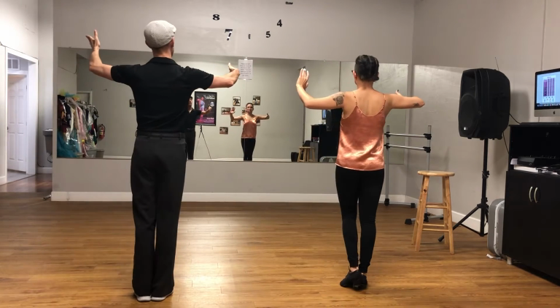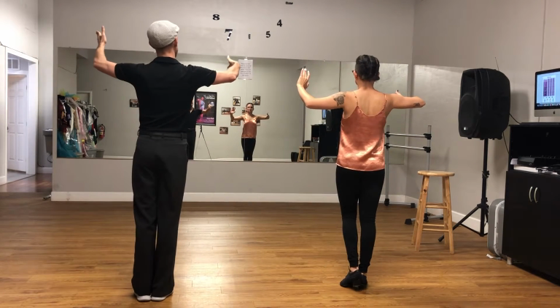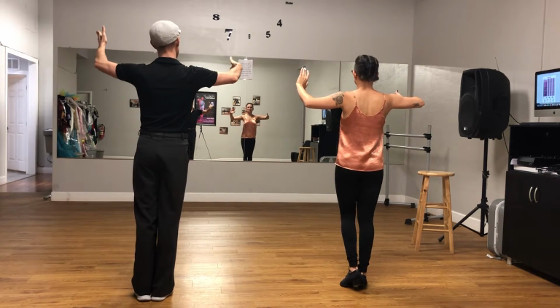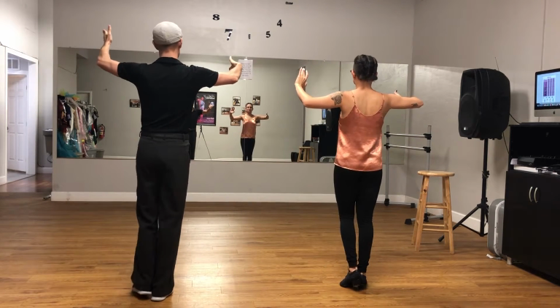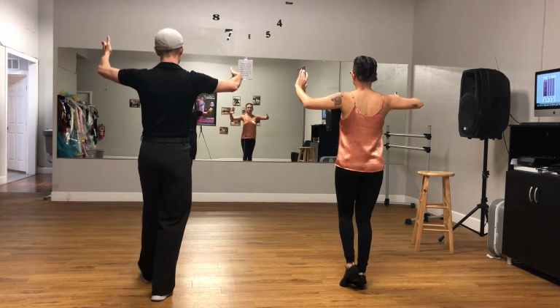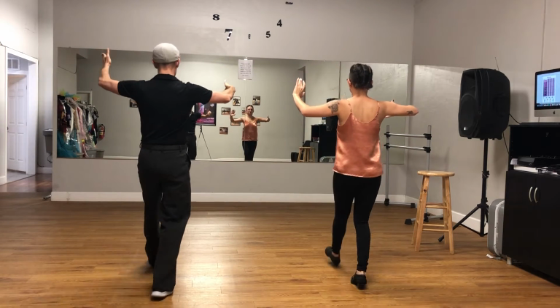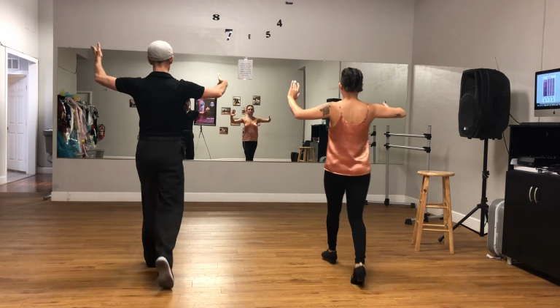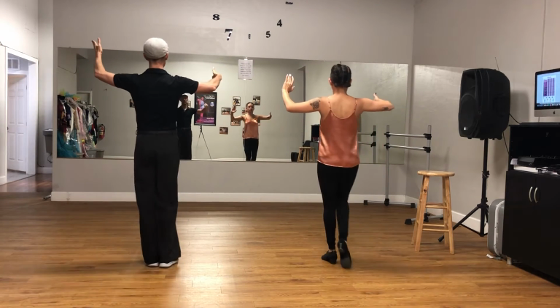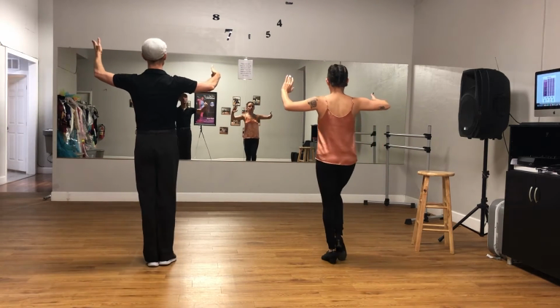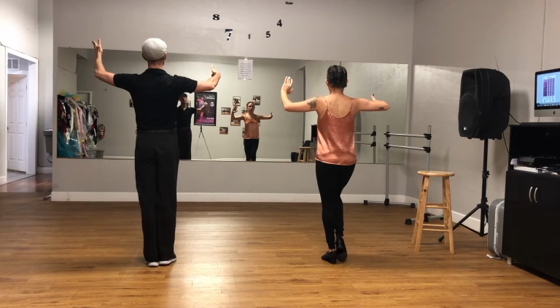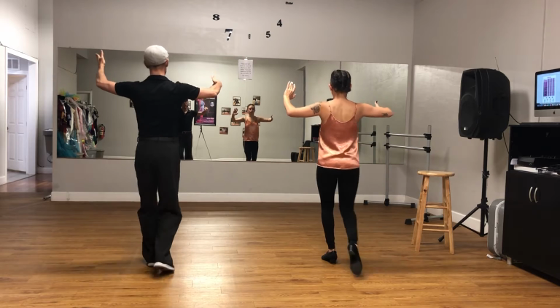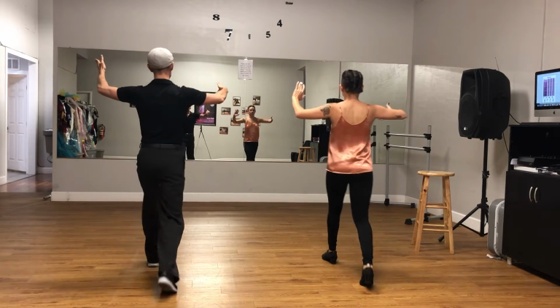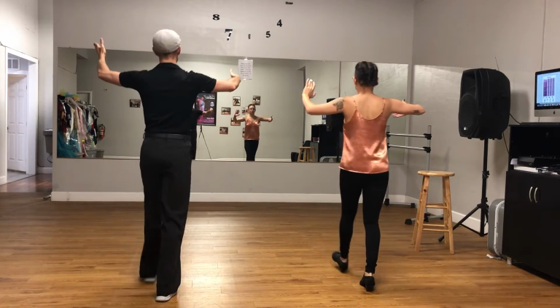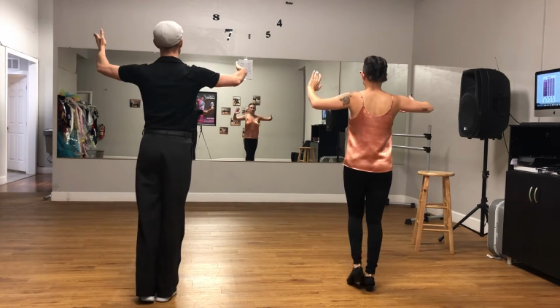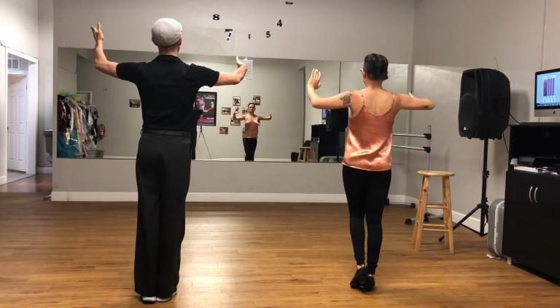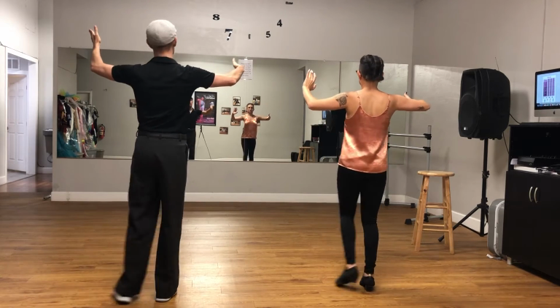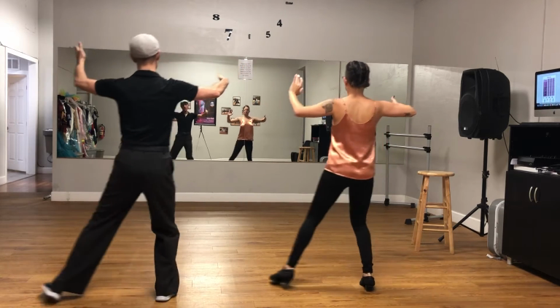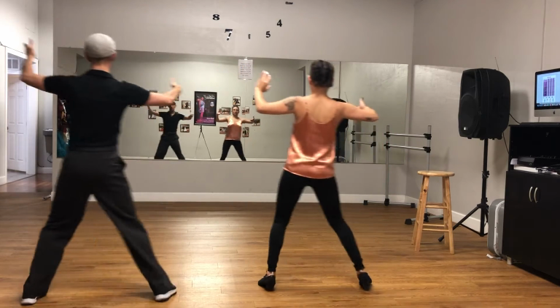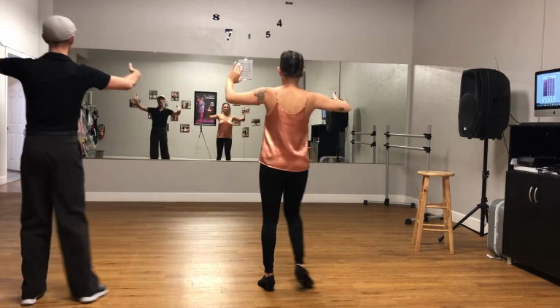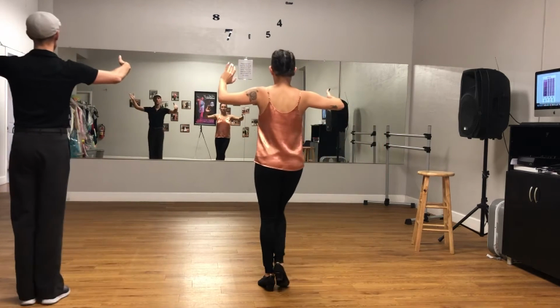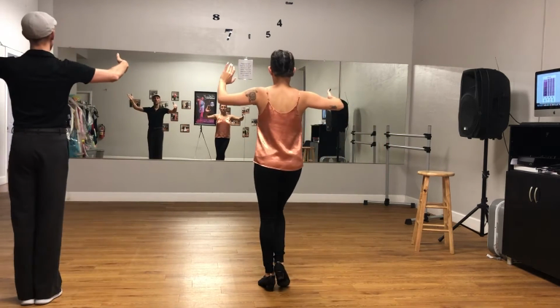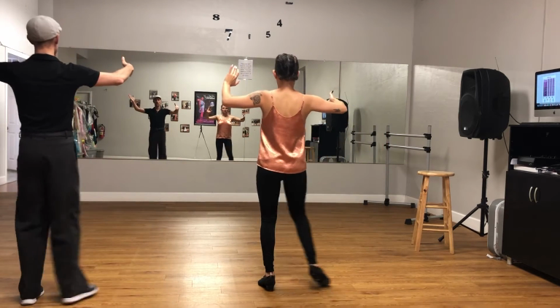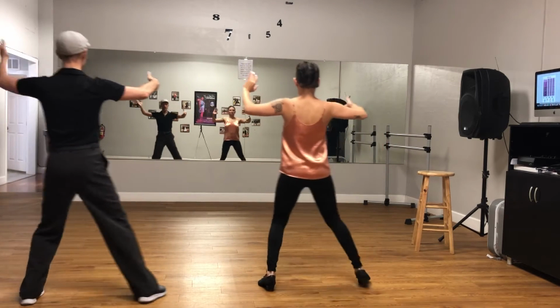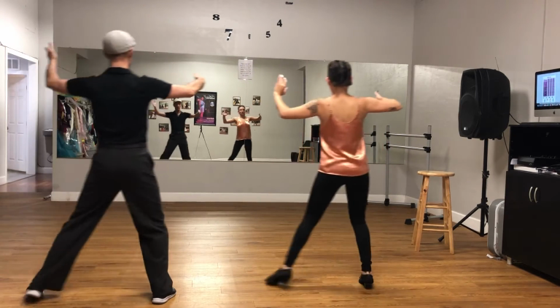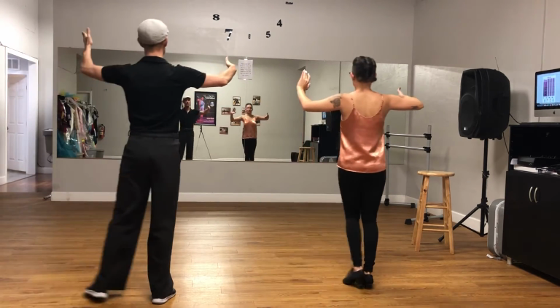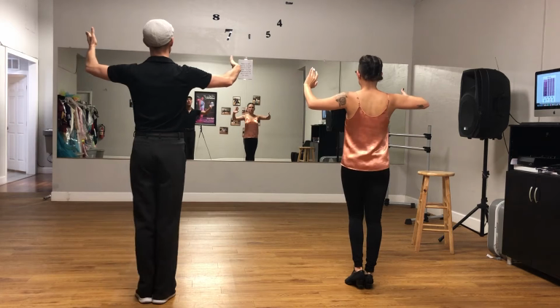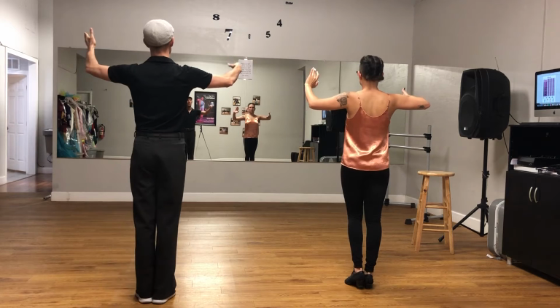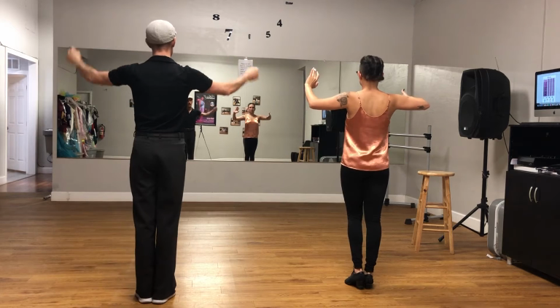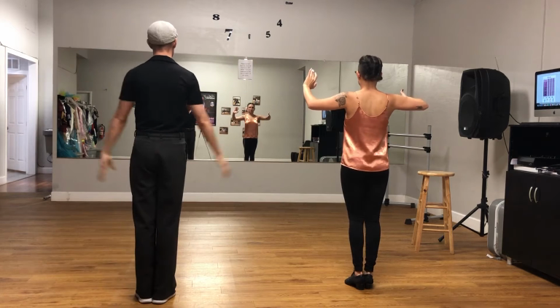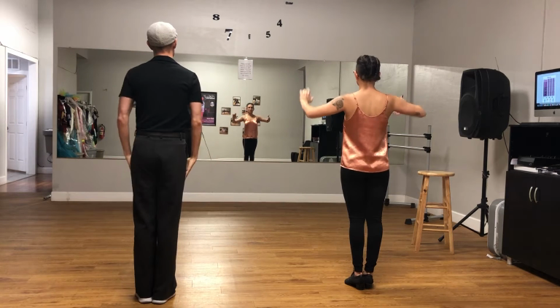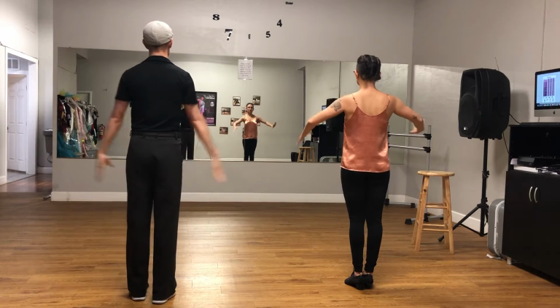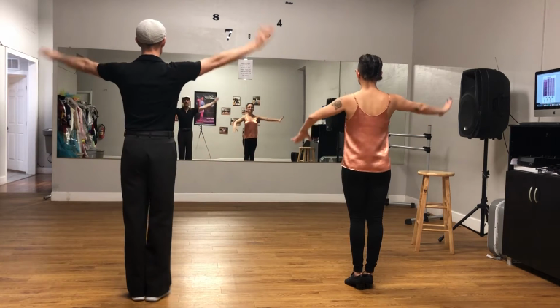We're going to do it with counts now. We're going to go one, two, three, one, two, three. One, two, three, and one, two, three.